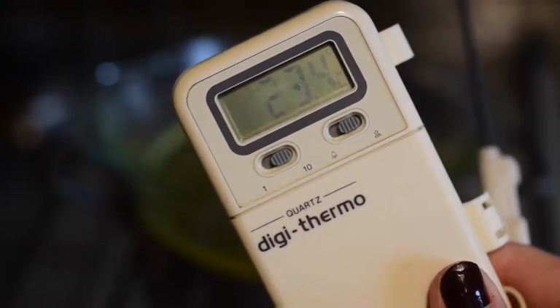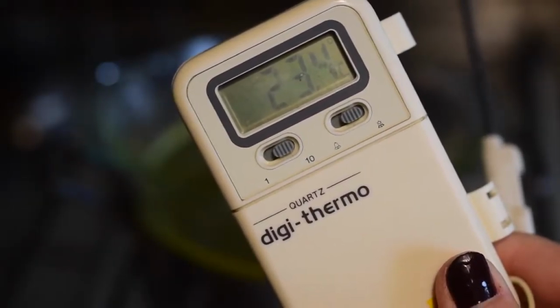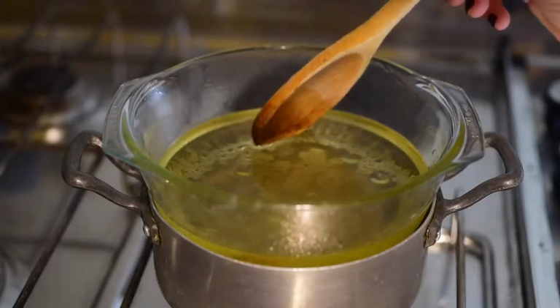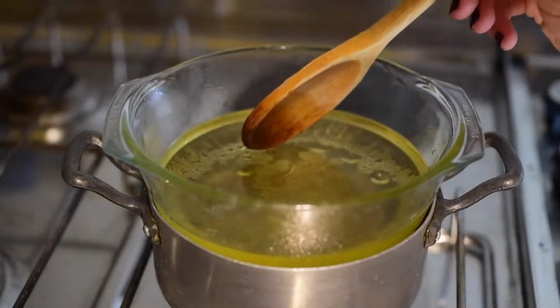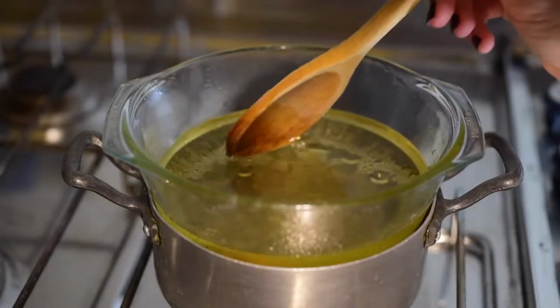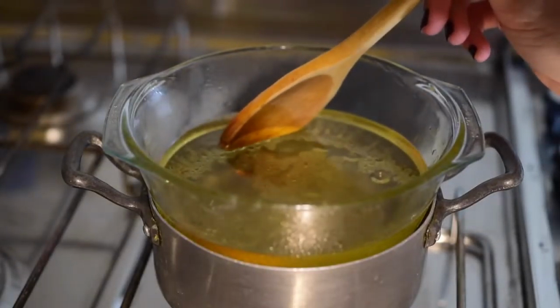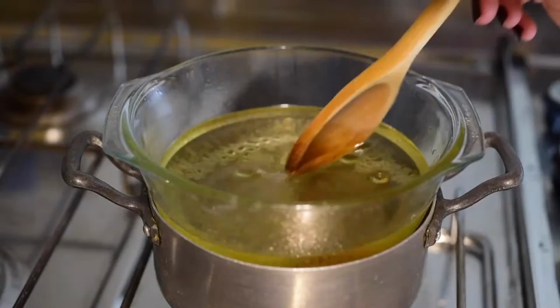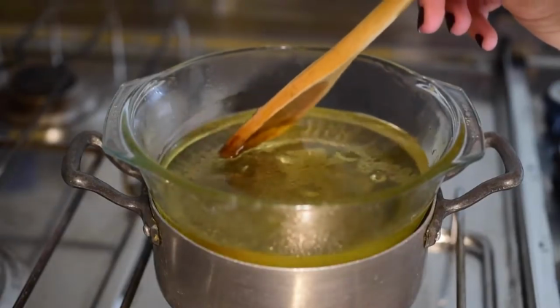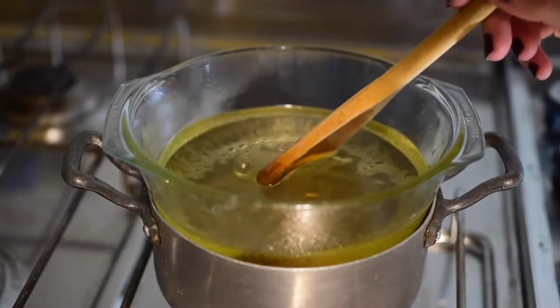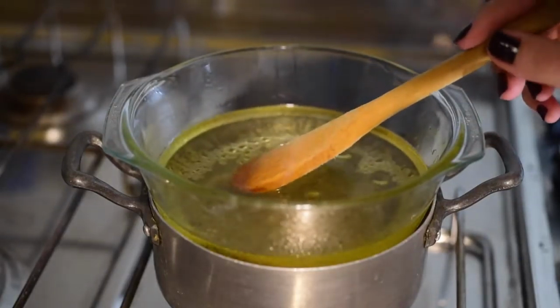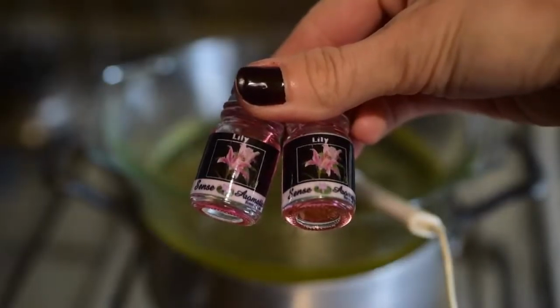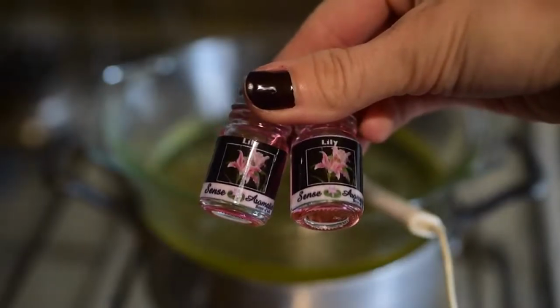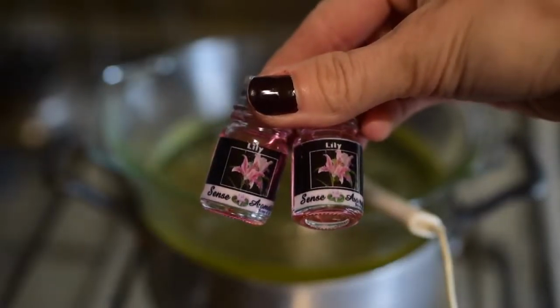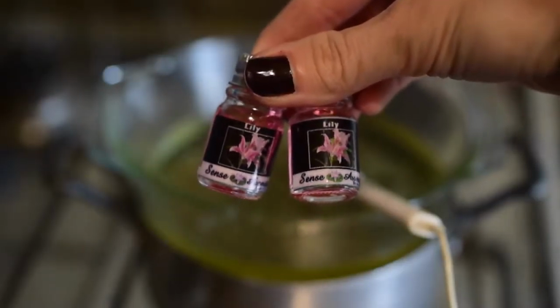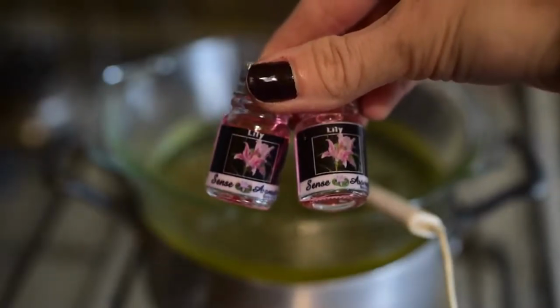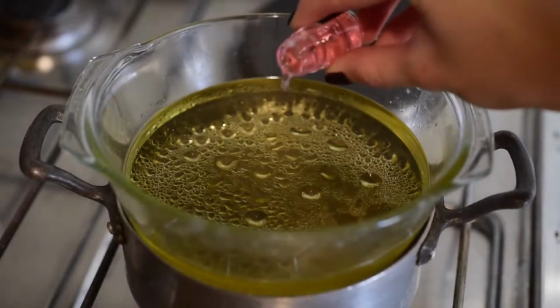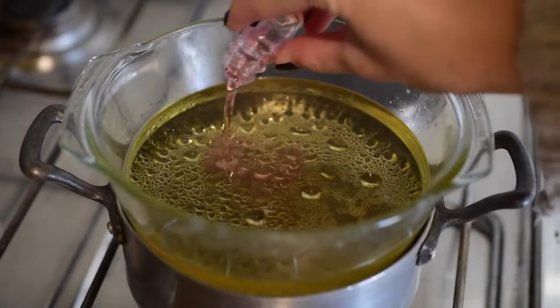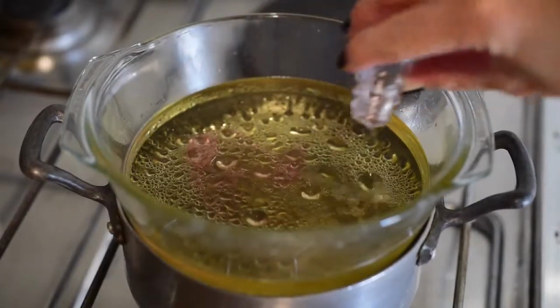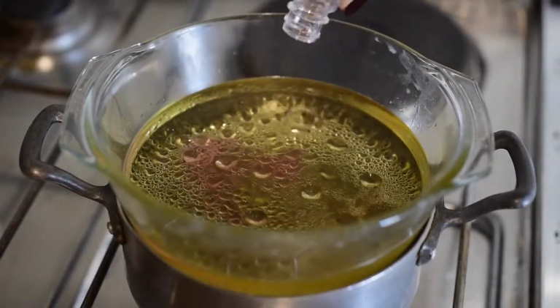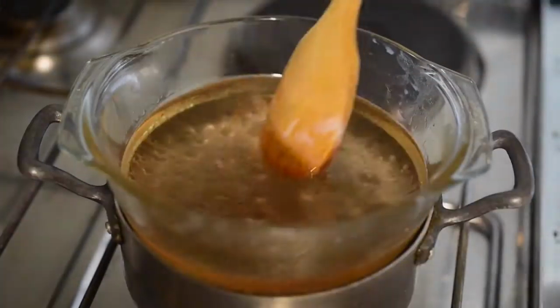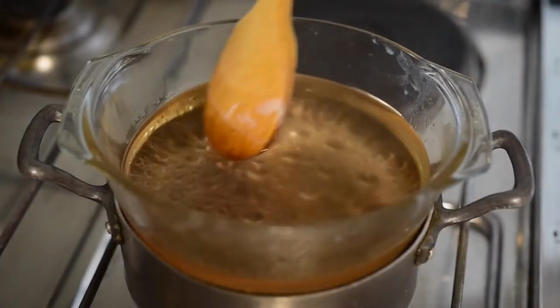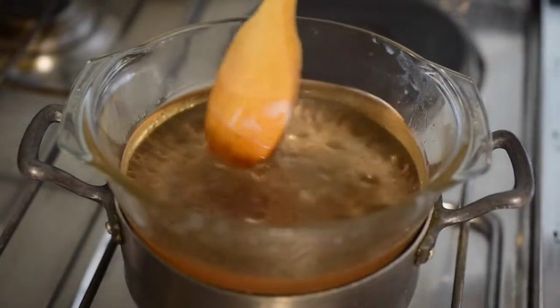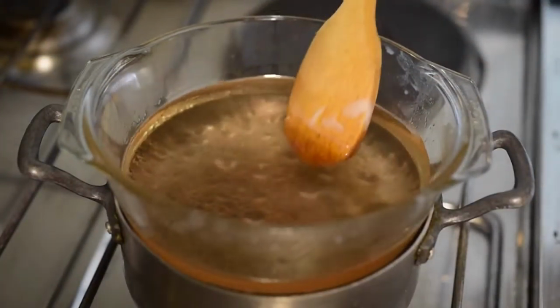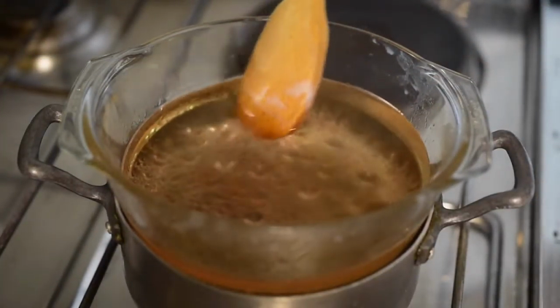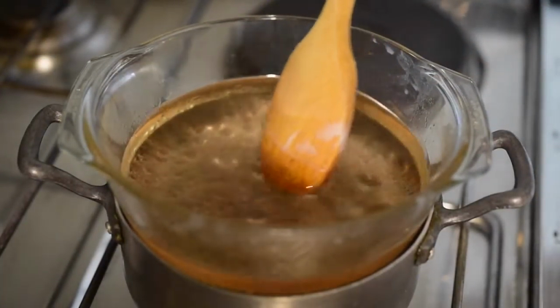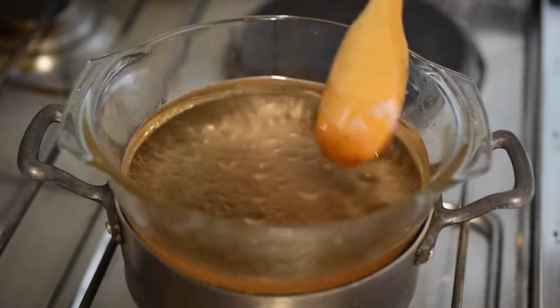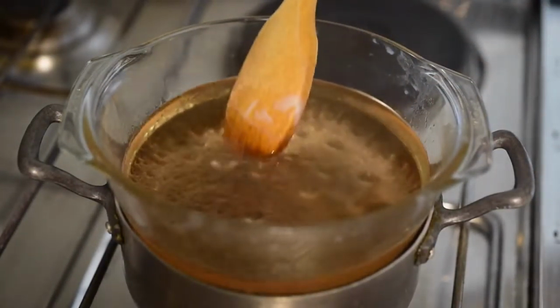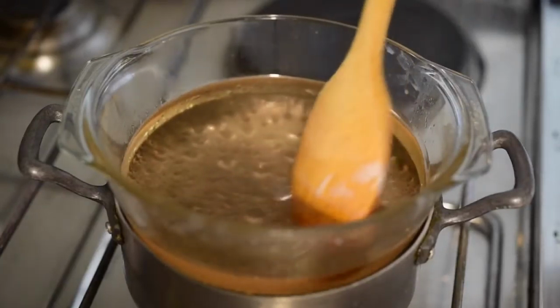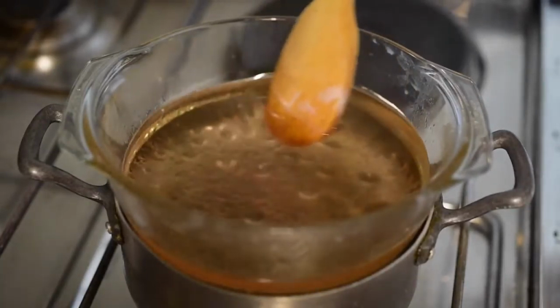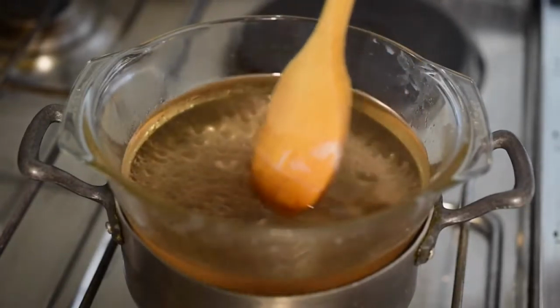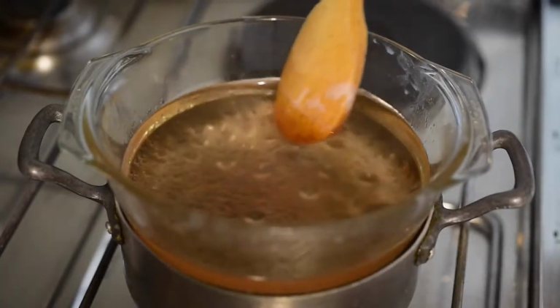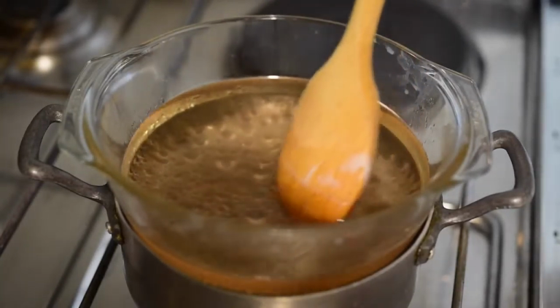When the wax has melted completely, use a thermometer to measure its temperature and mix it often as it cools down. This time I'll add the fragrance oil at 60 degrees Celsius — I'm adding 10 mils per 200 grams of wax chips used.